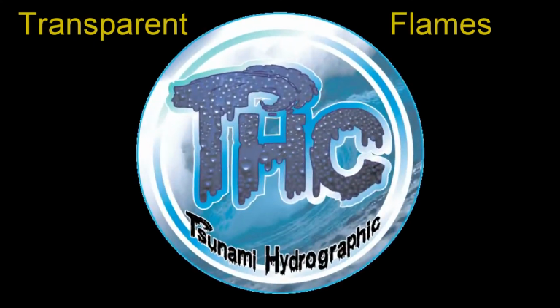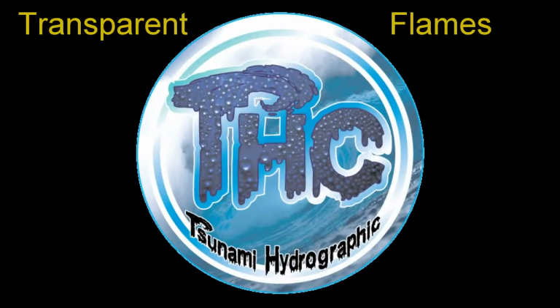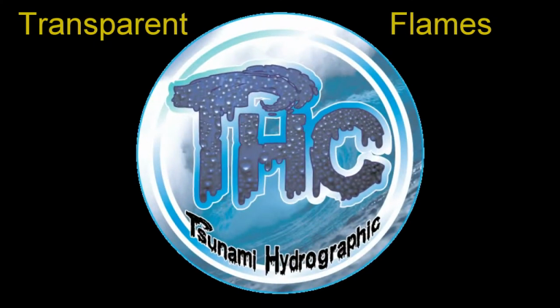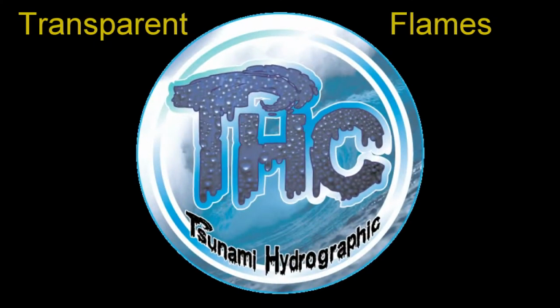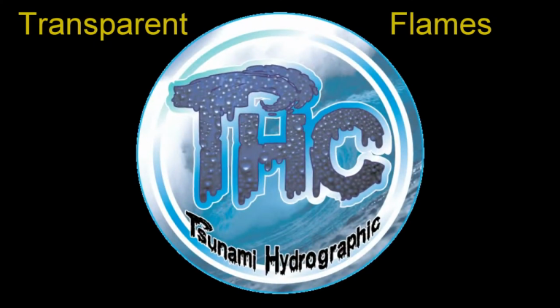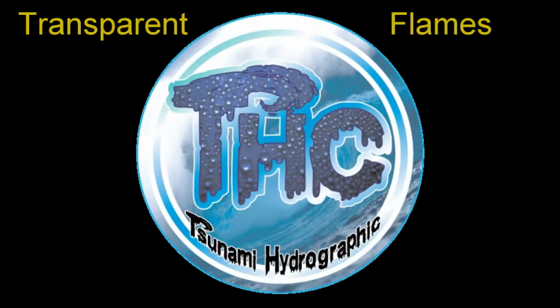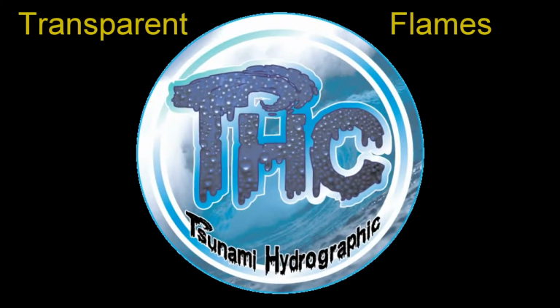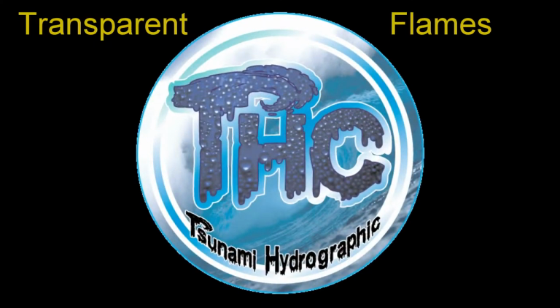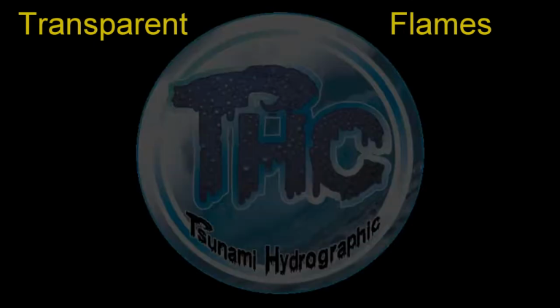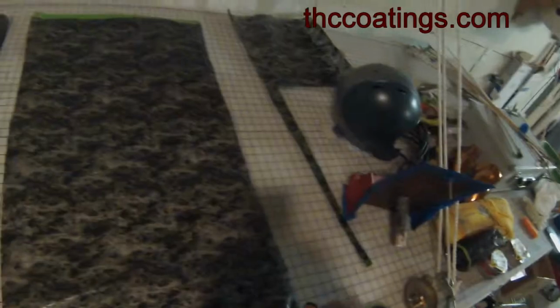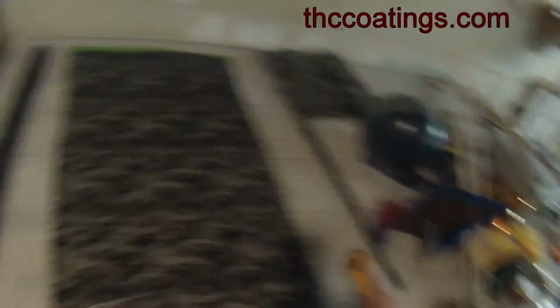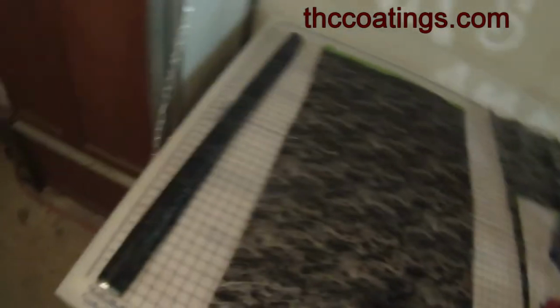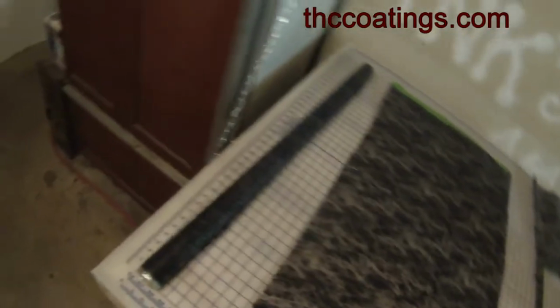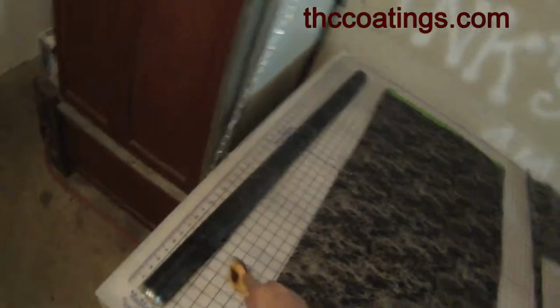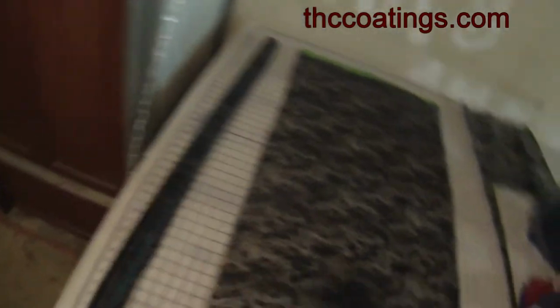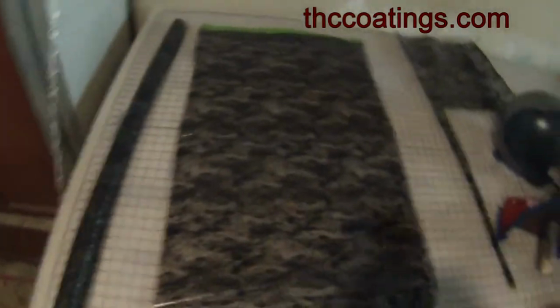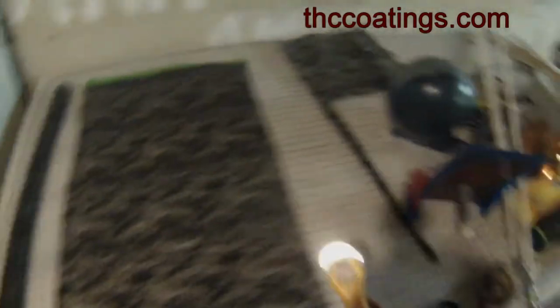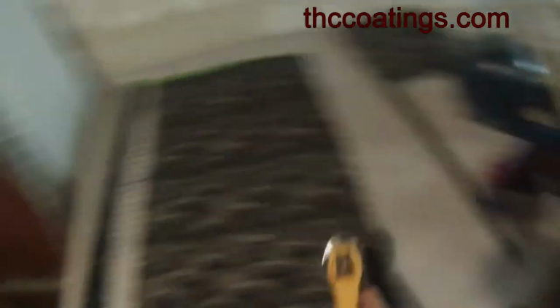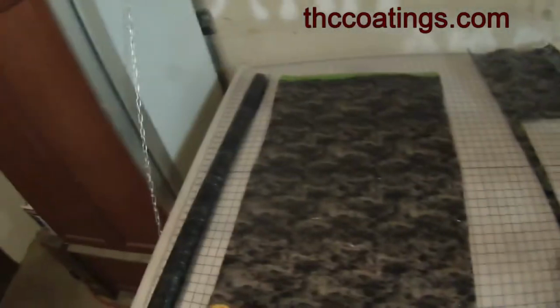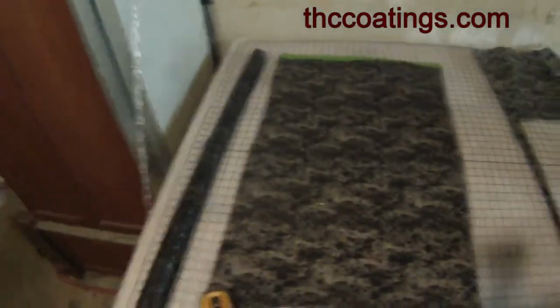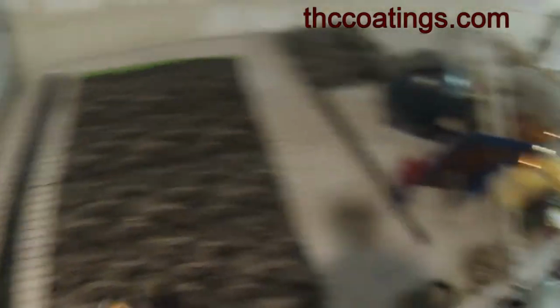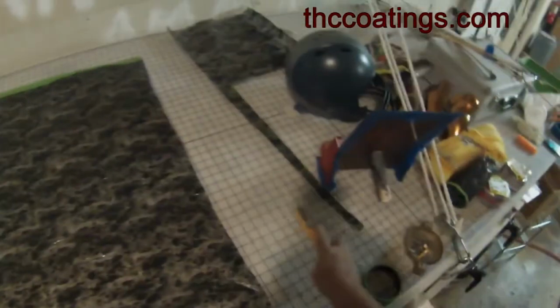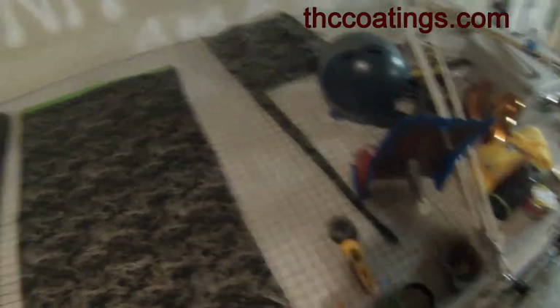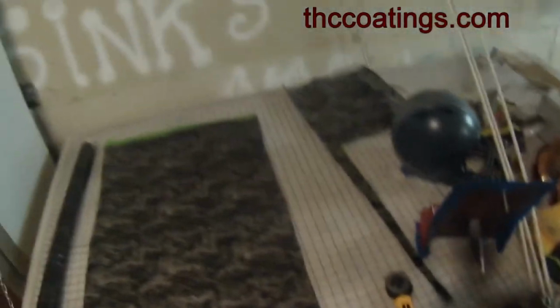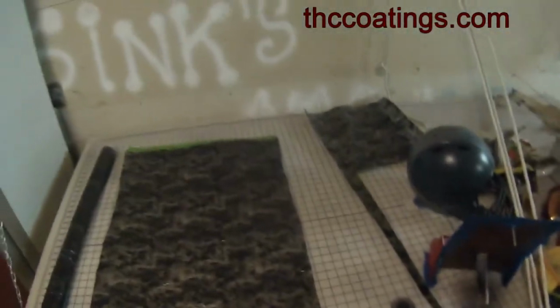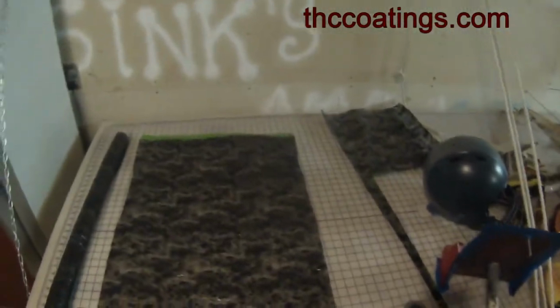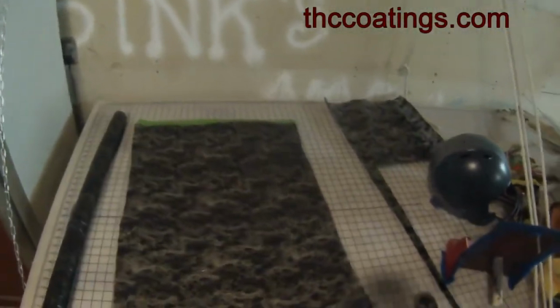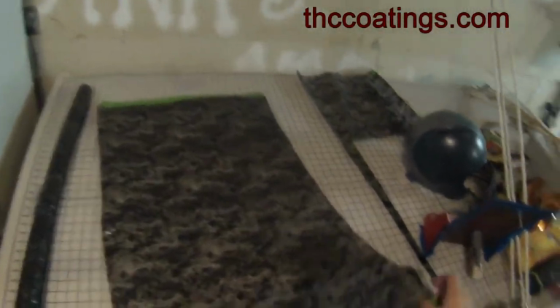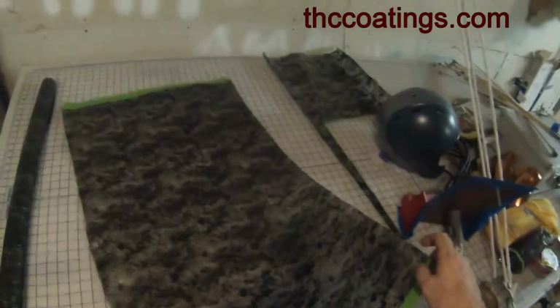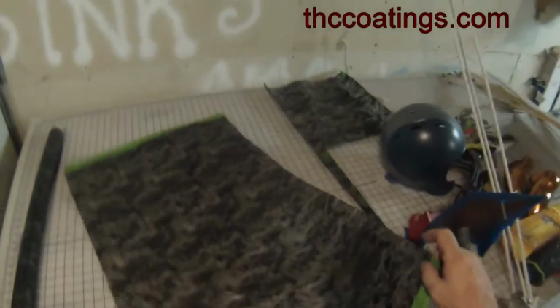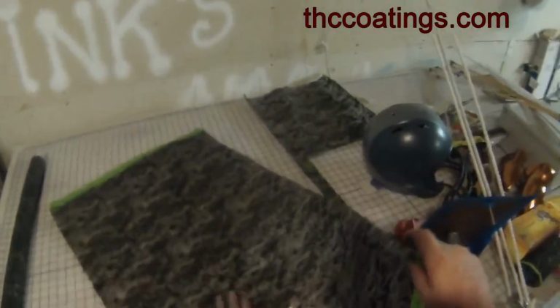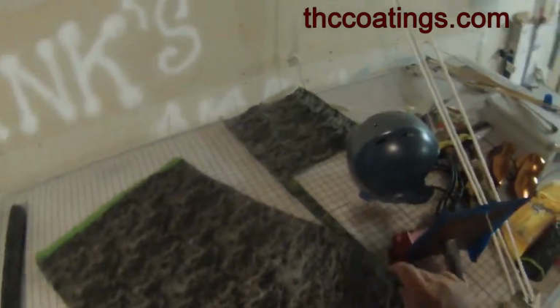Hey guys, Dave of Tsunami Hydrographics here. Just doing something fun today. We're going to dip some transparent over some One Hit Wonder multicolor and just kind of check out and see what colors we get.